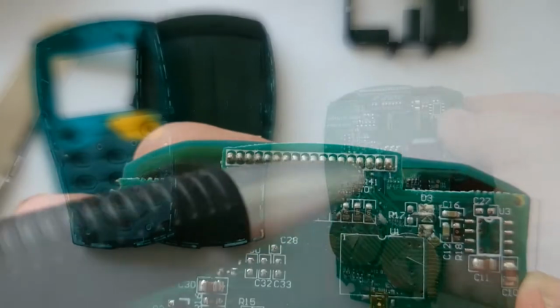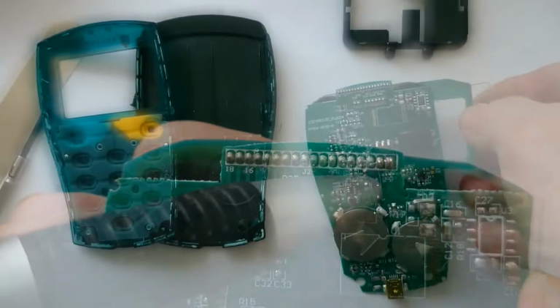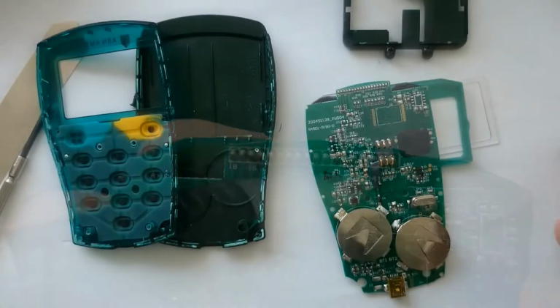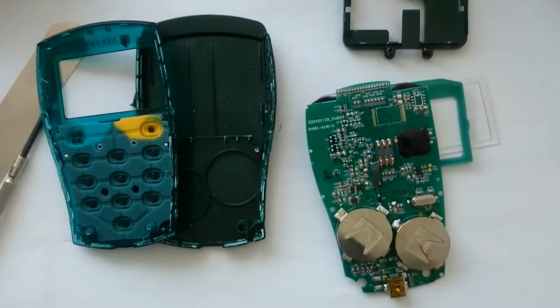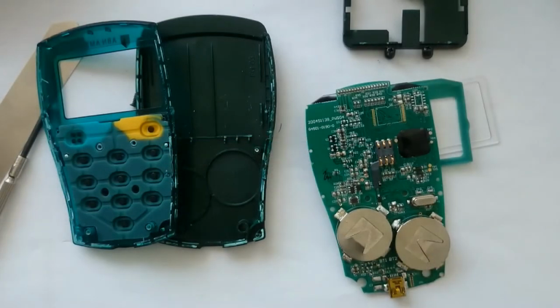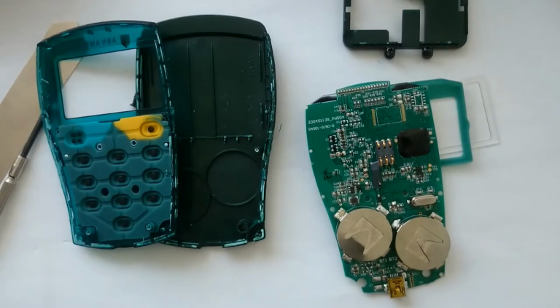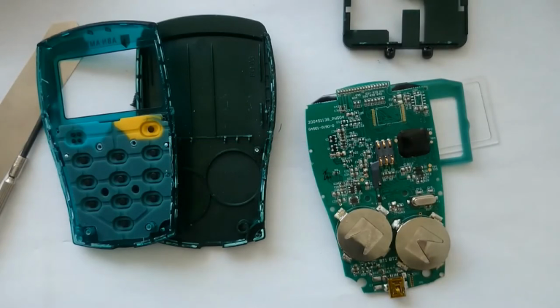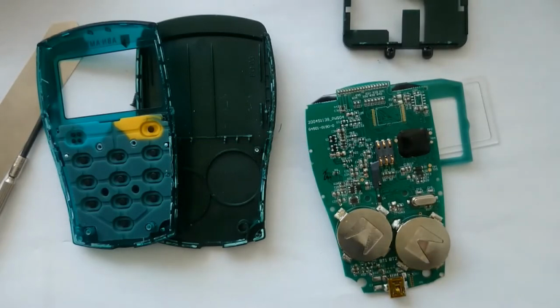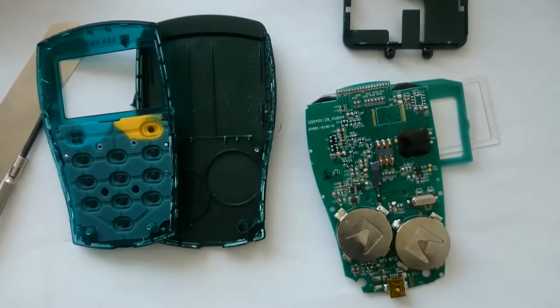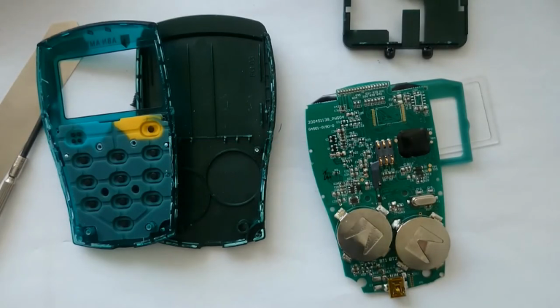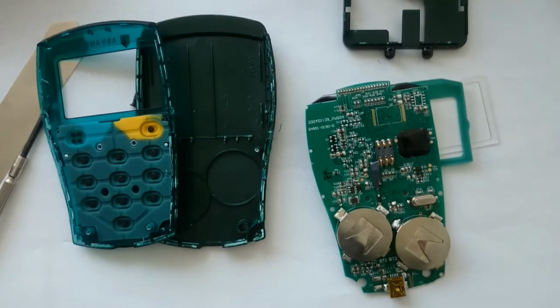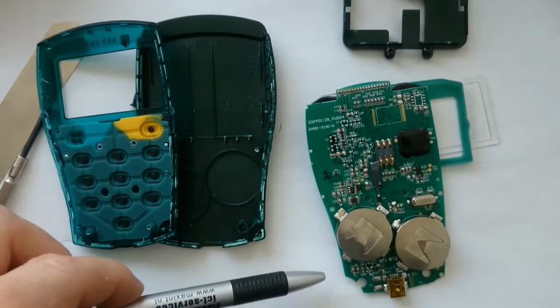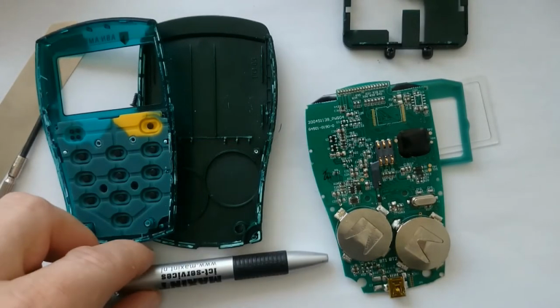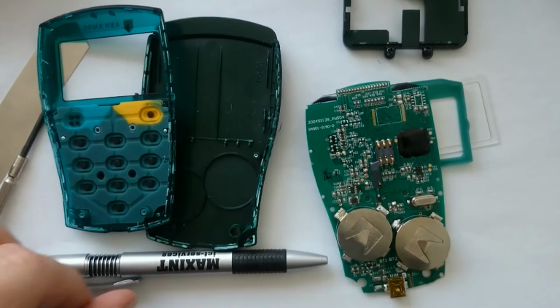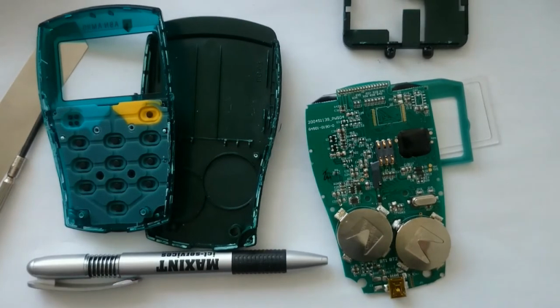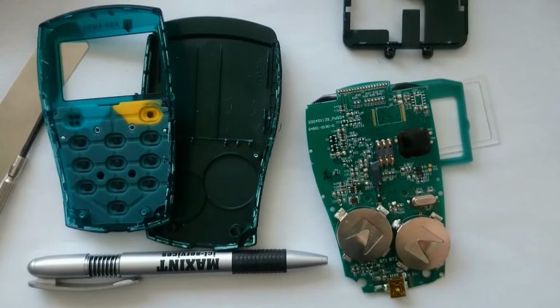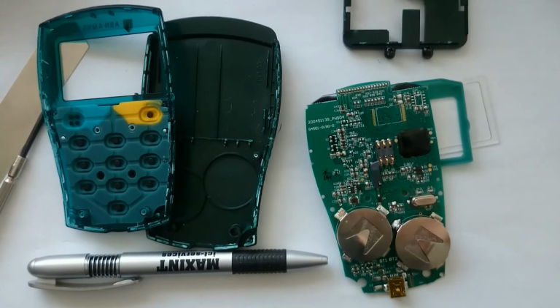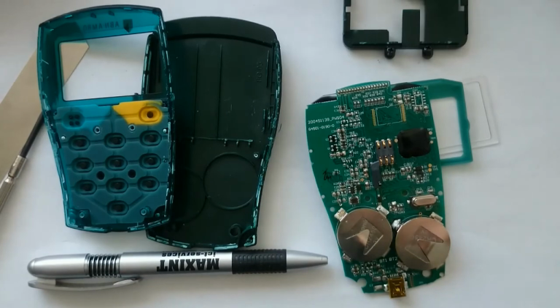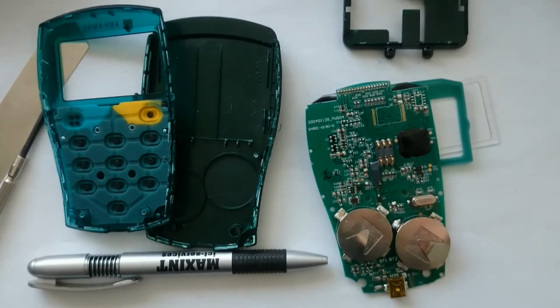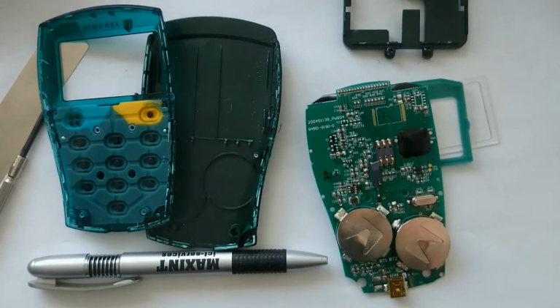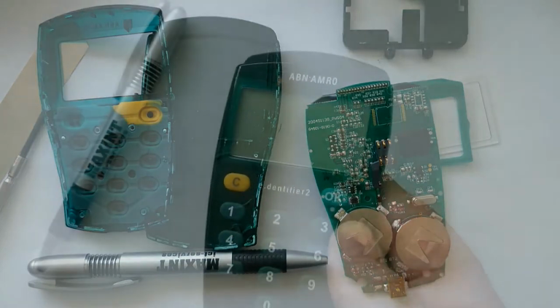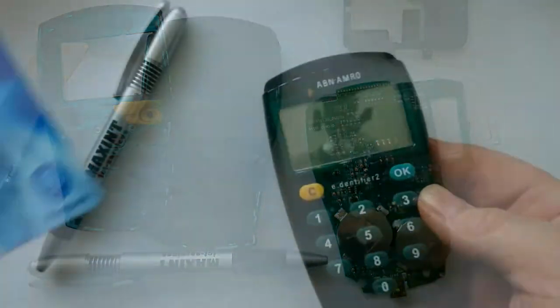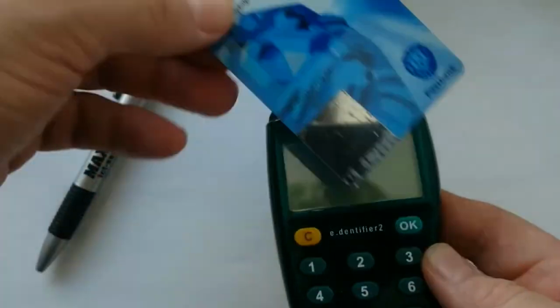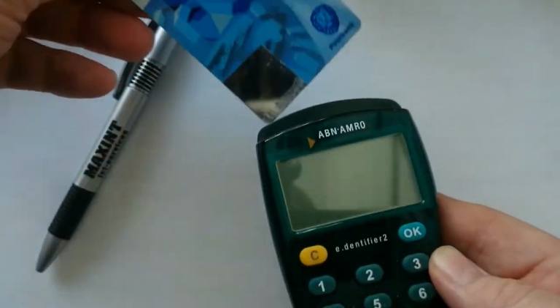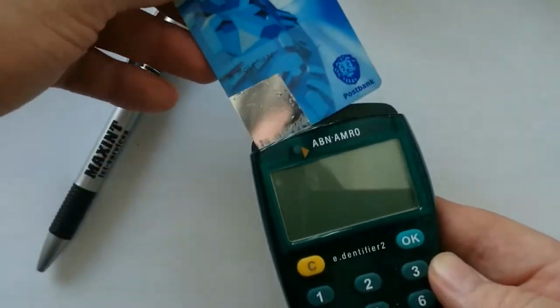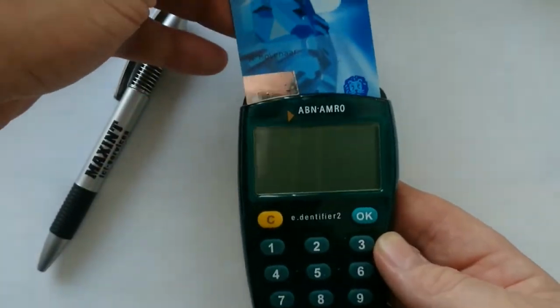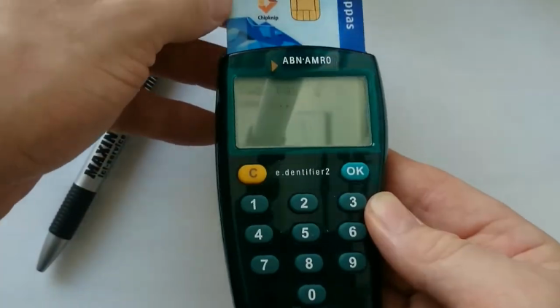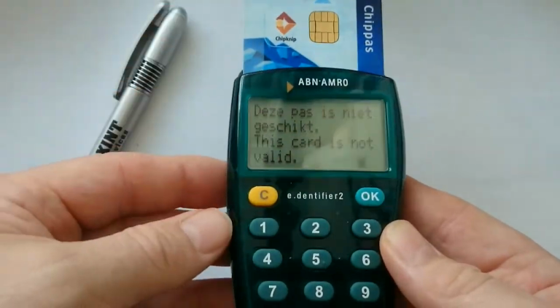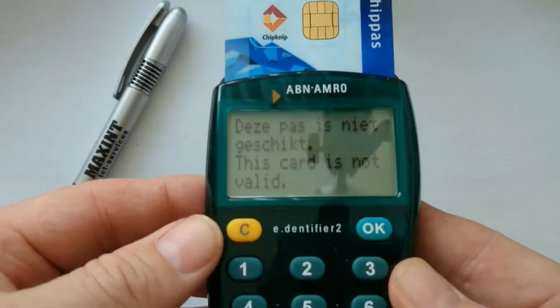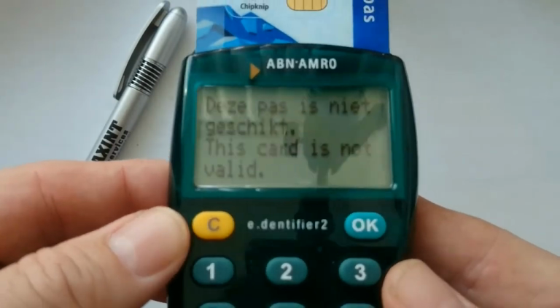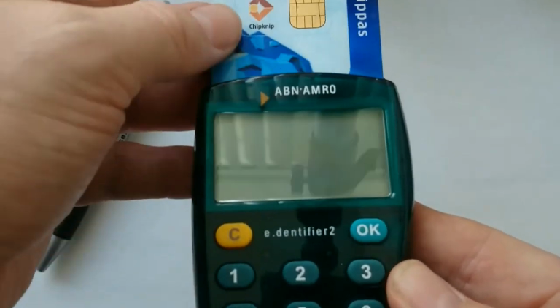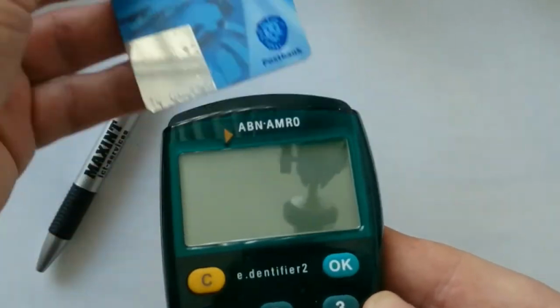As you can see, this device doesn't contain many parts that can easily be reused, but I will share any progress I make. If you like this video, subscribe to my channel to be notified of future videos.